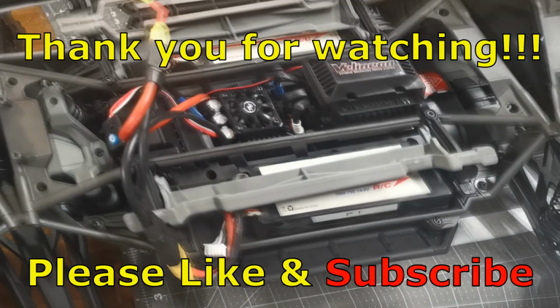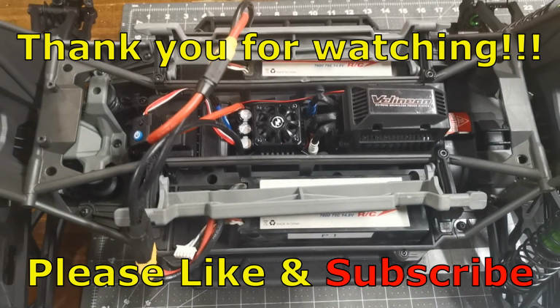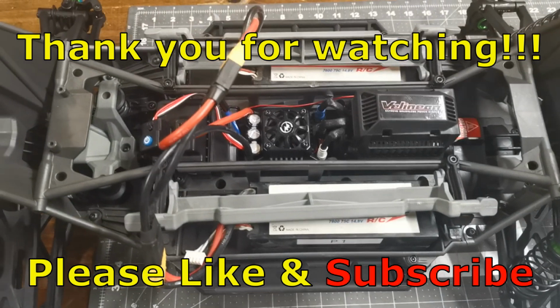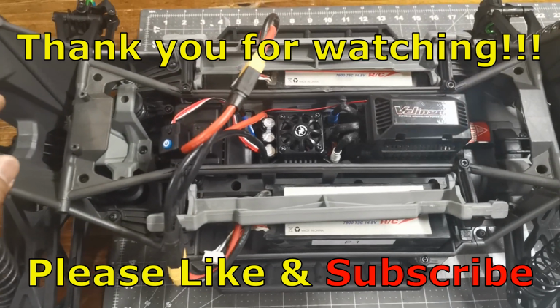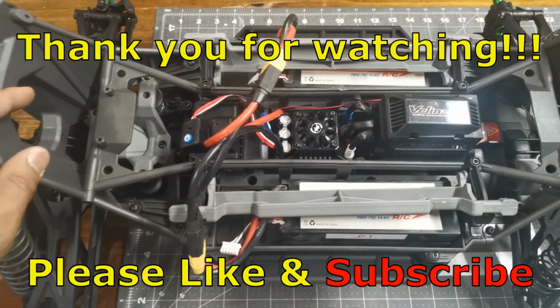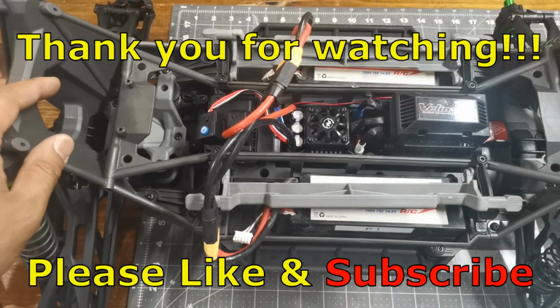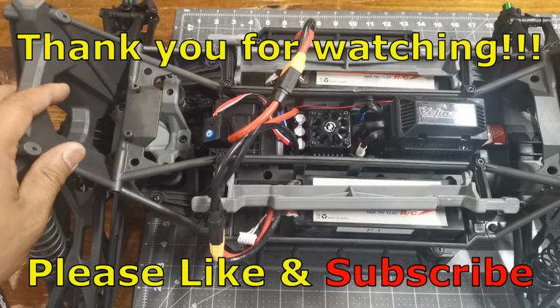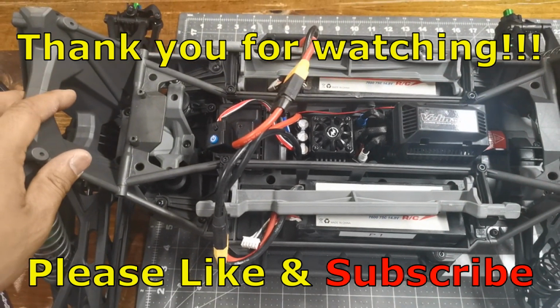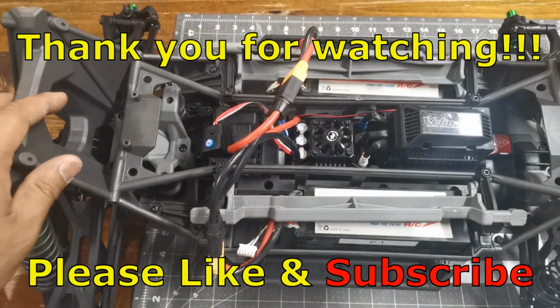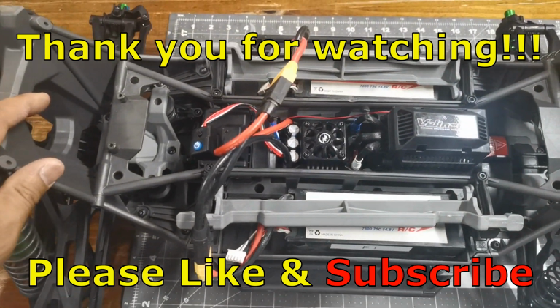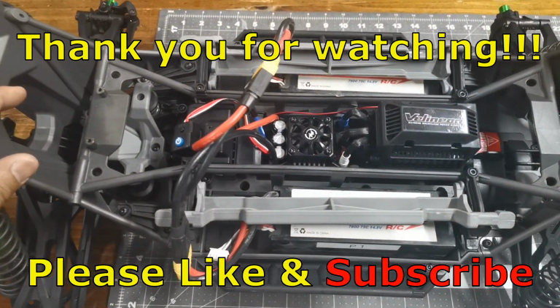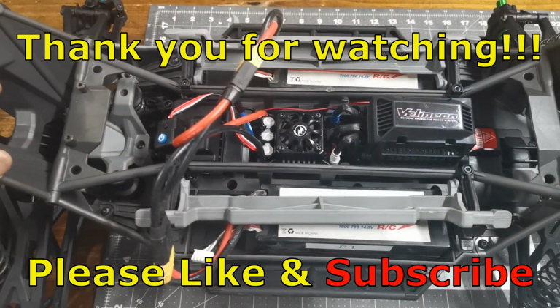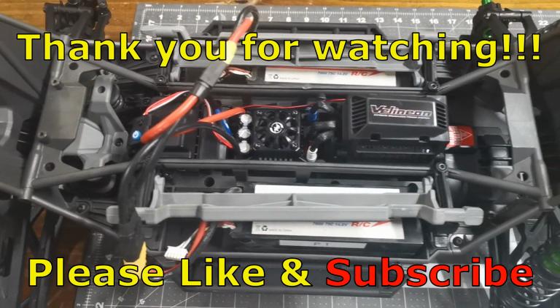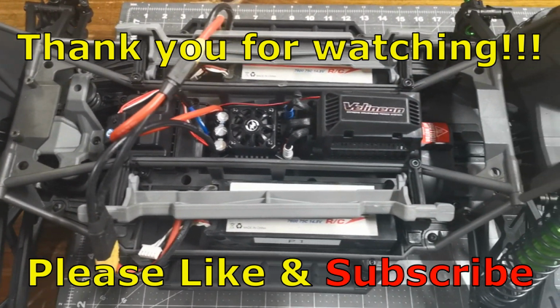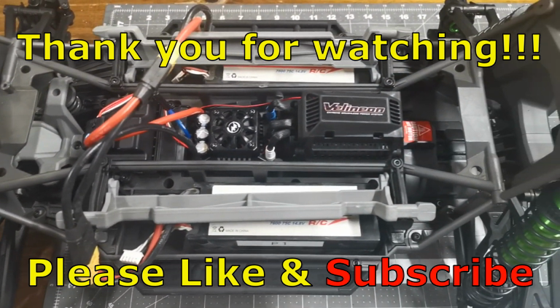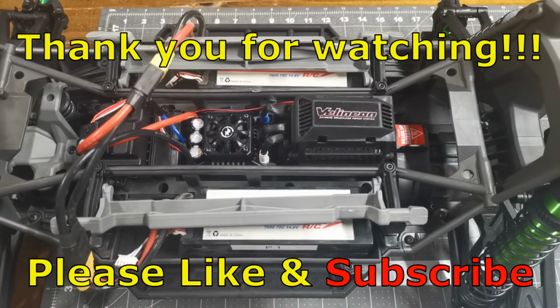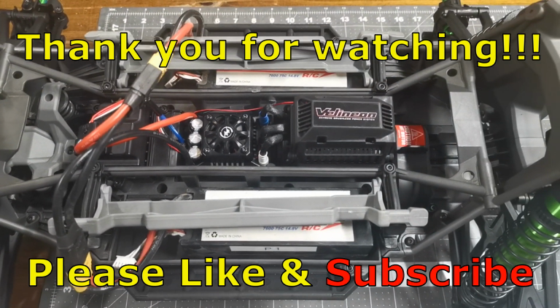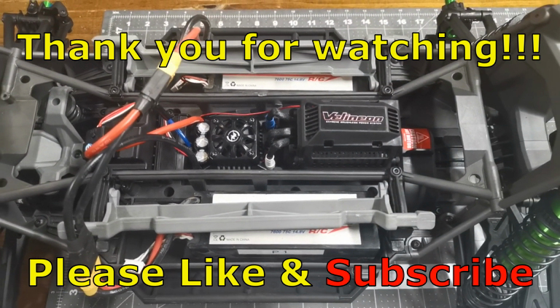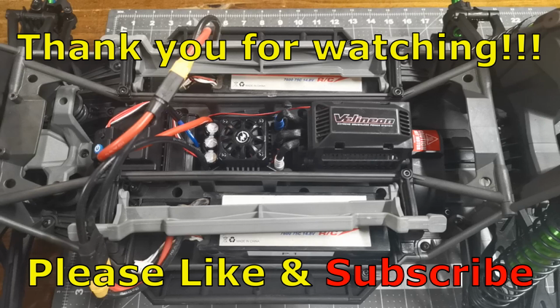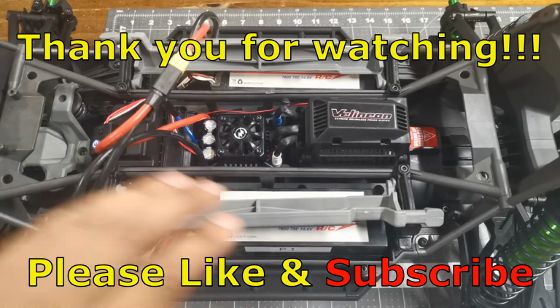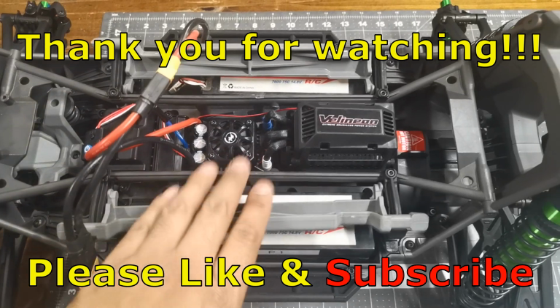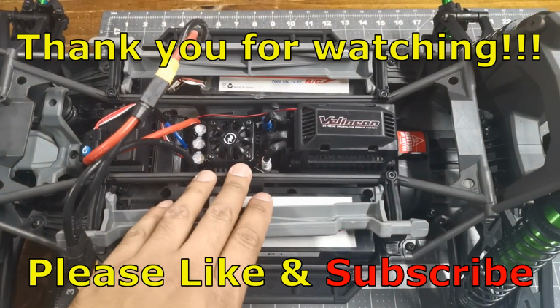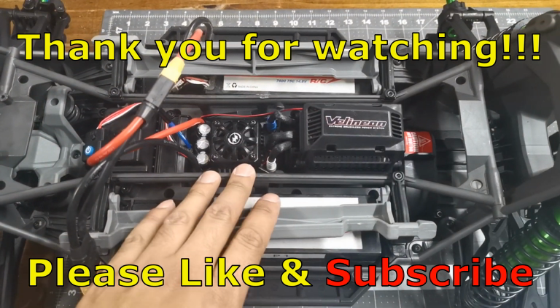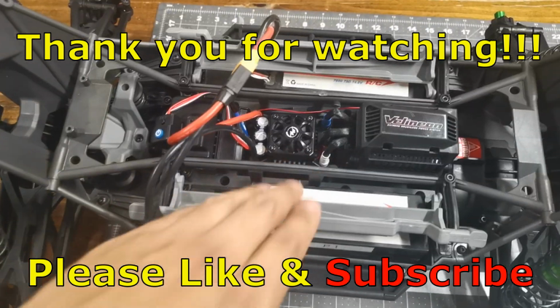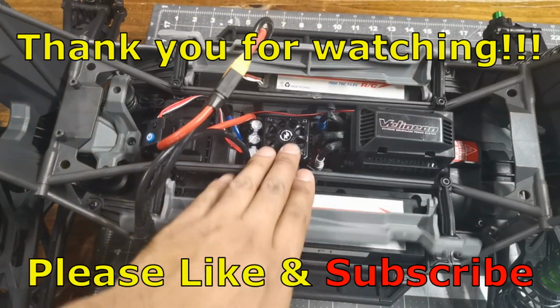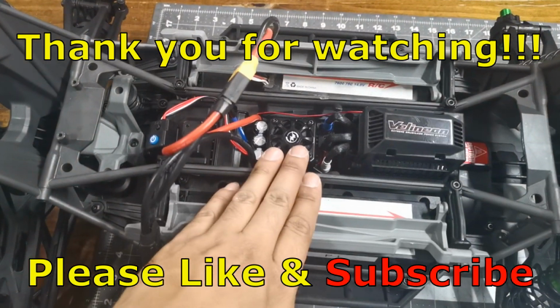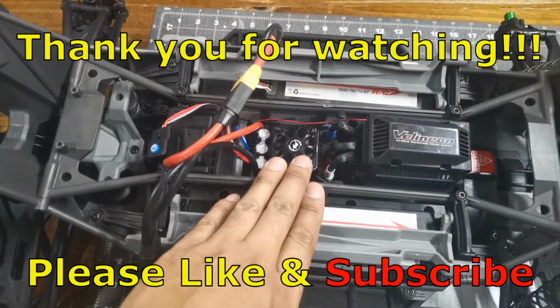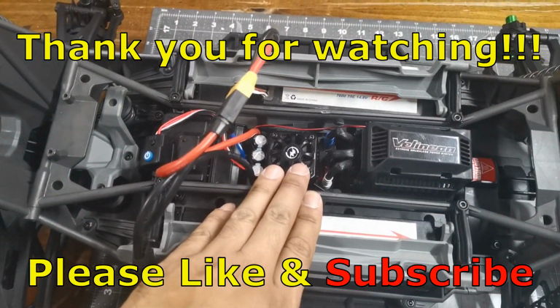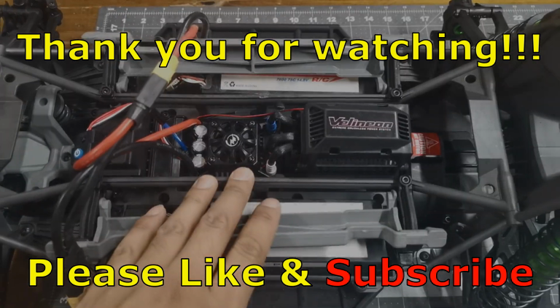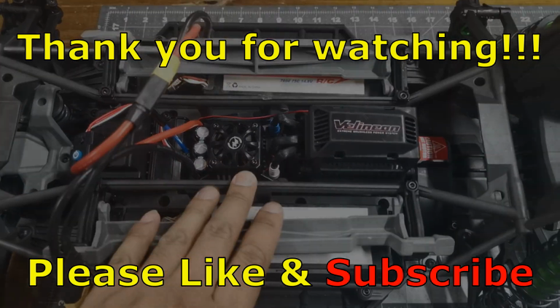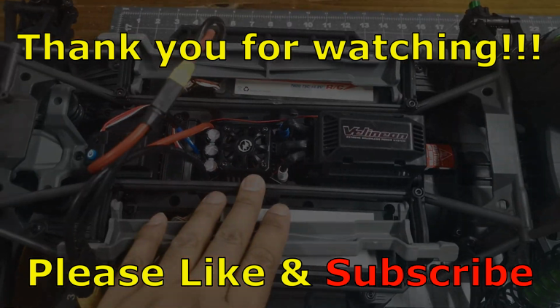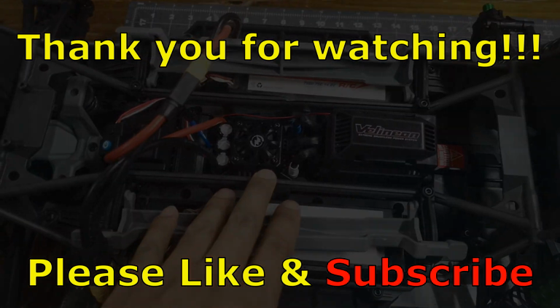That's it for this video — that's how you install the Max 6 ESC into the X-Max. Hope this video helps you out. Please click like and subscribe, and stay tuned.